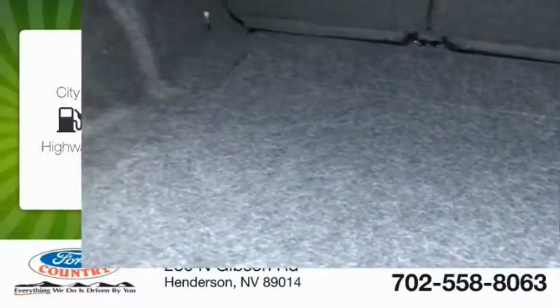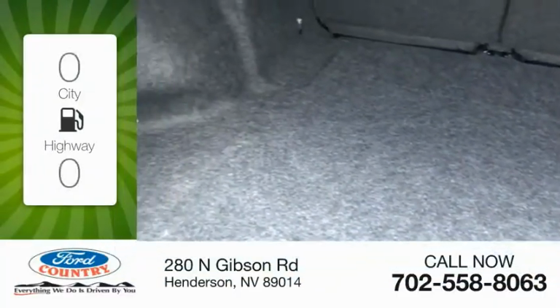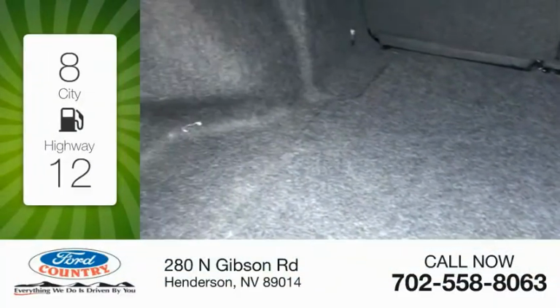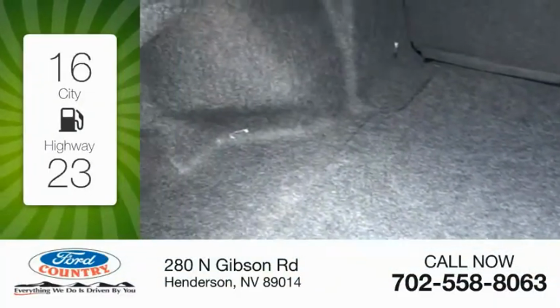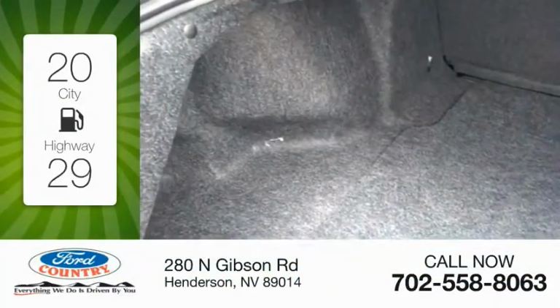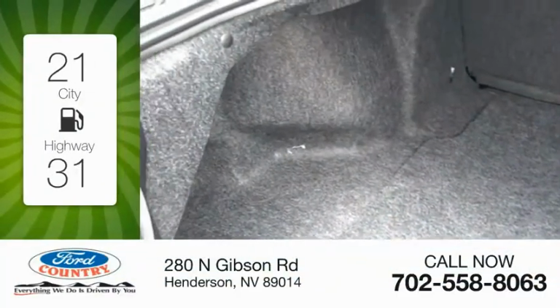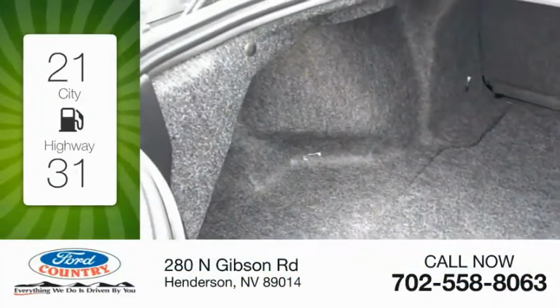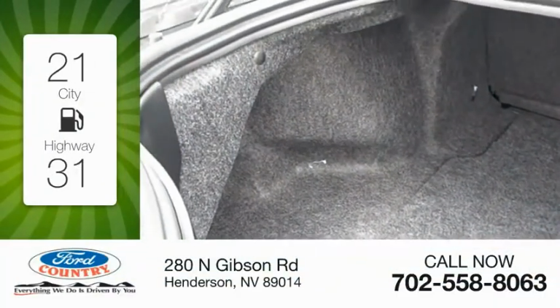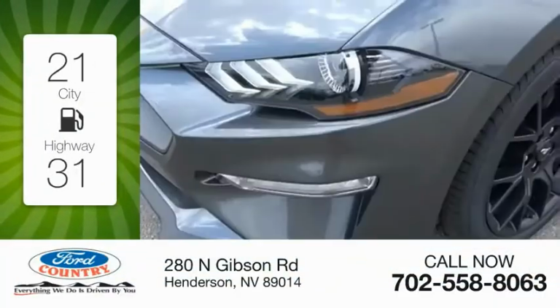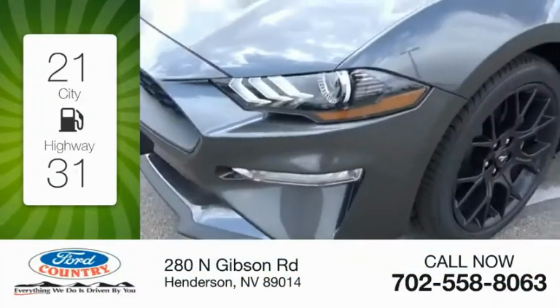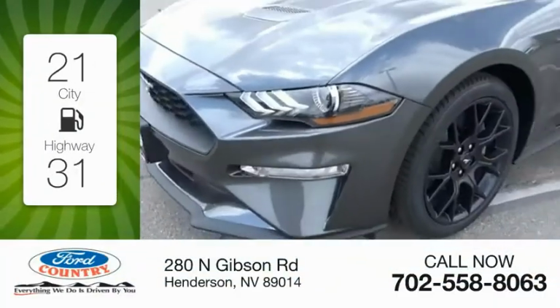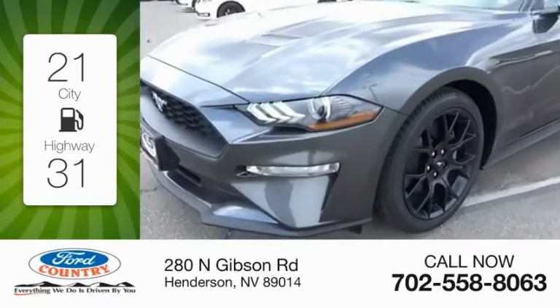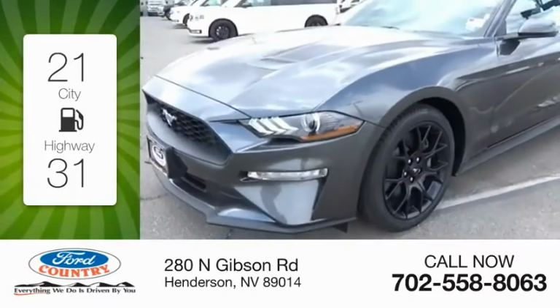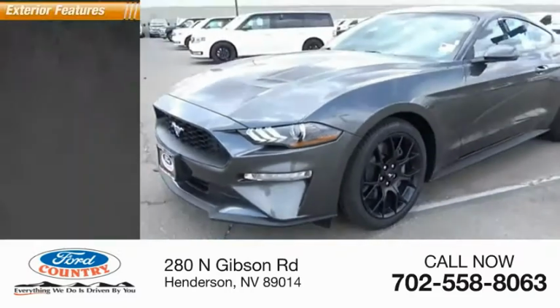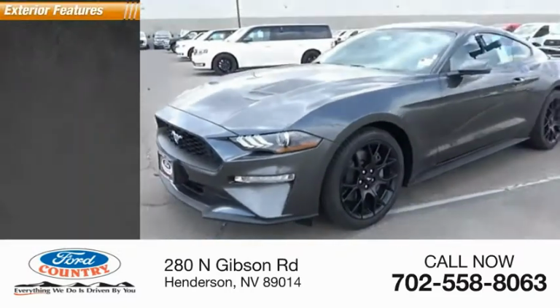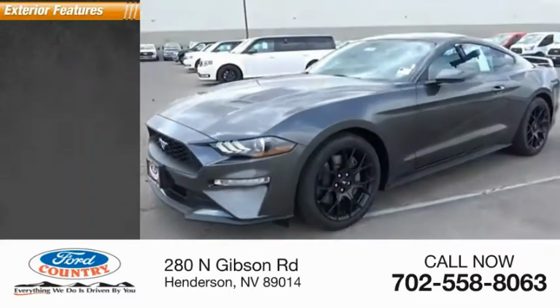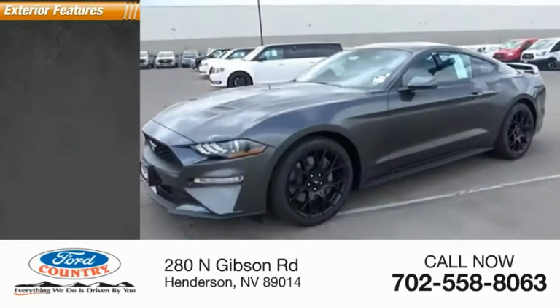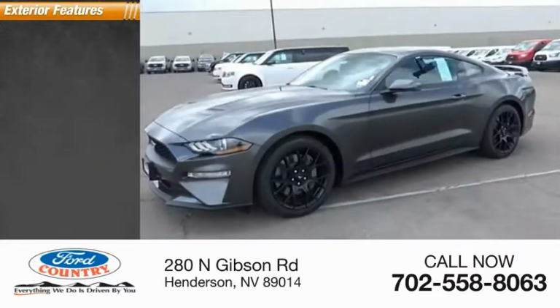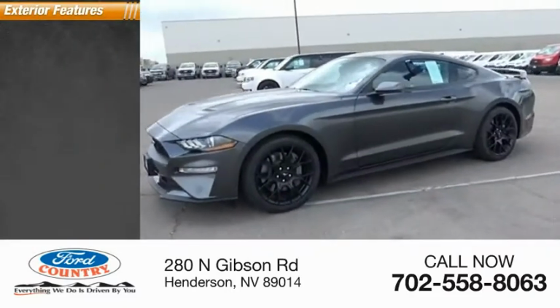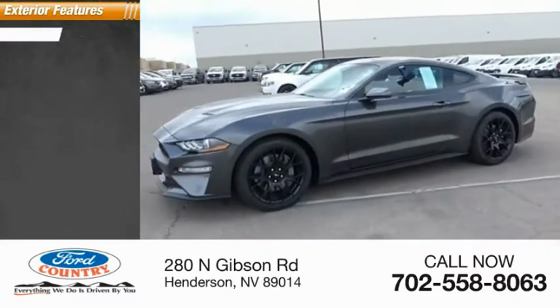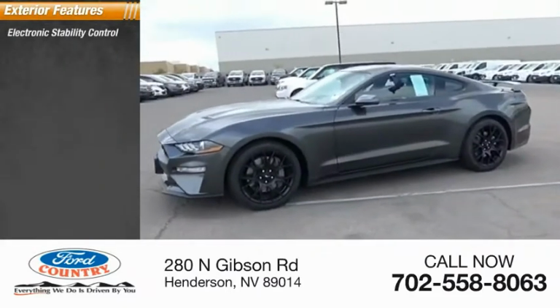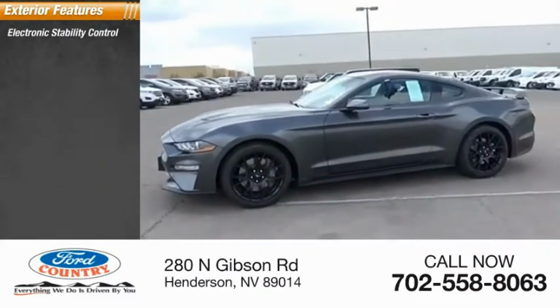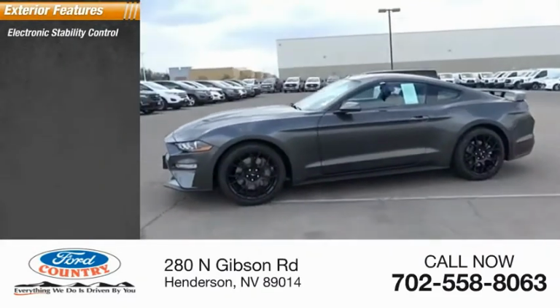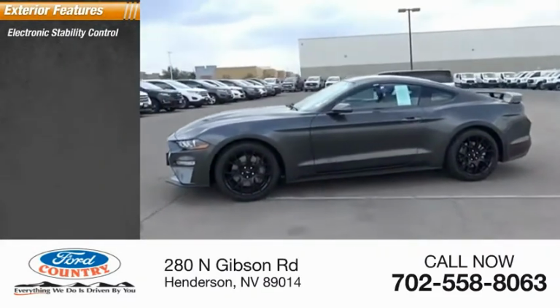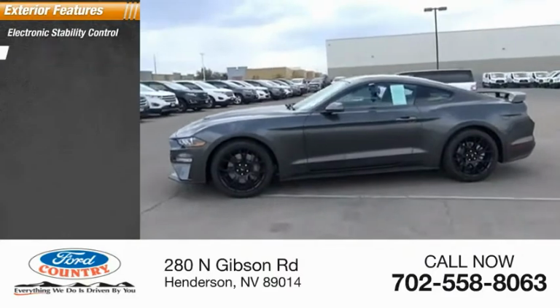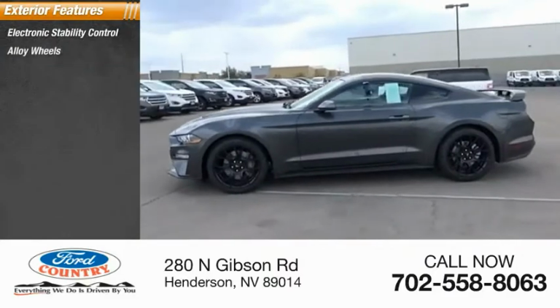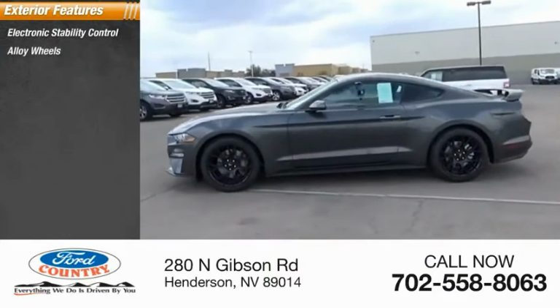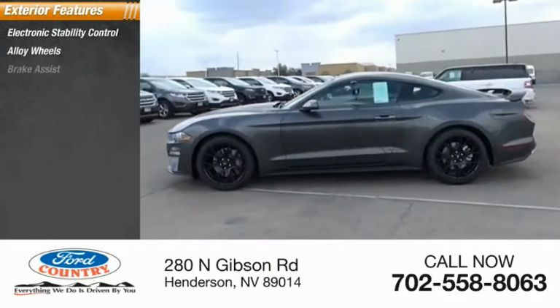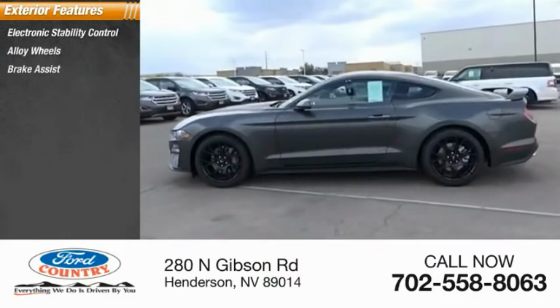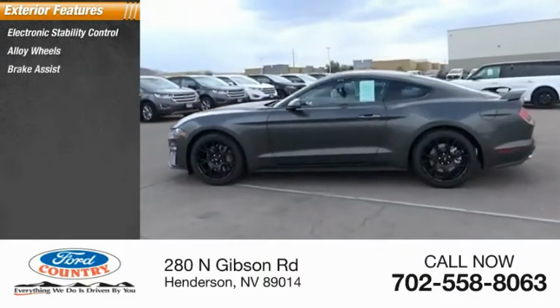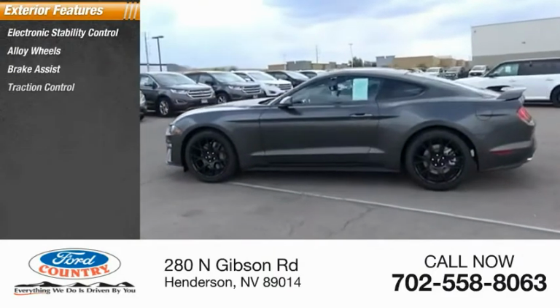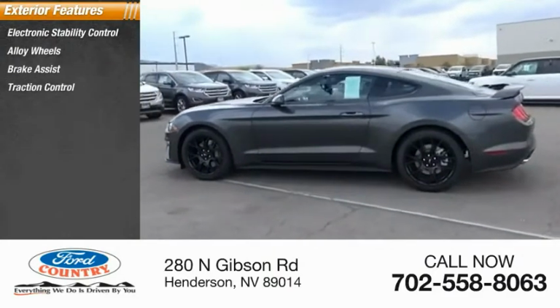Great fuel efficiency saves you money by requiring fewer trips to the gas station. Here are some of this vehicle's great options: electronic stability control, alloy wheels, brake assist, traction control.